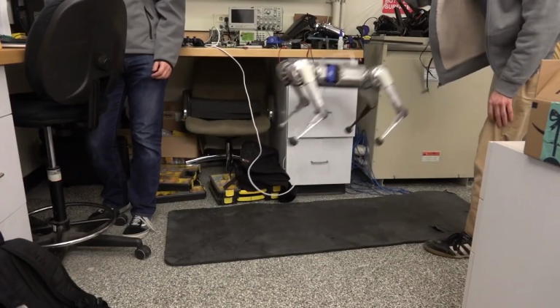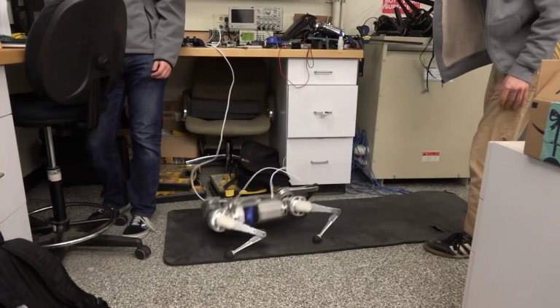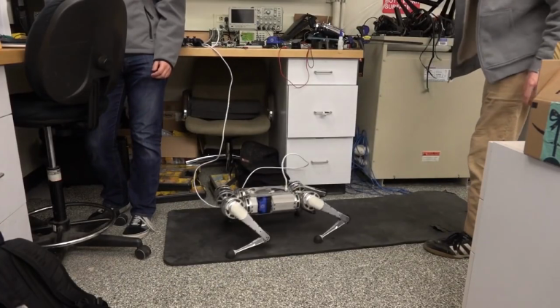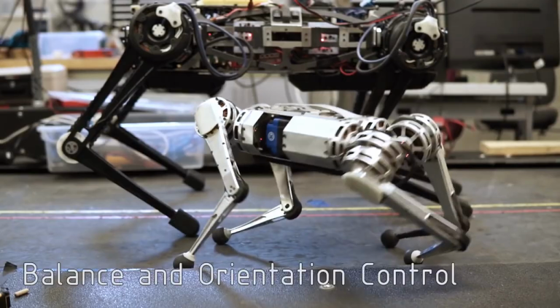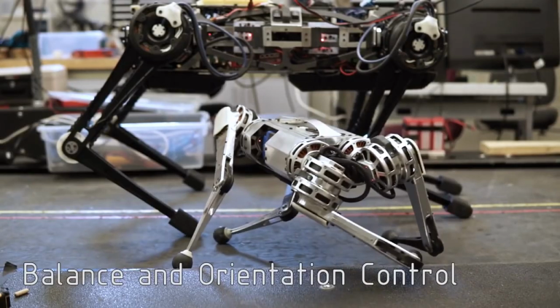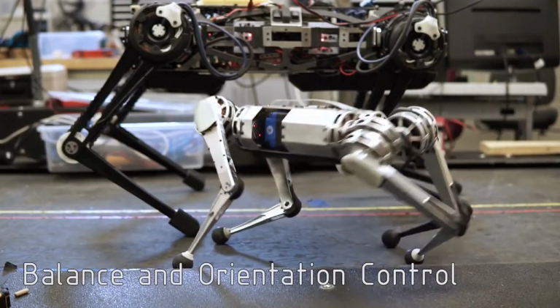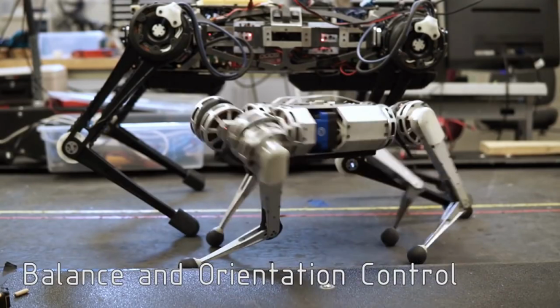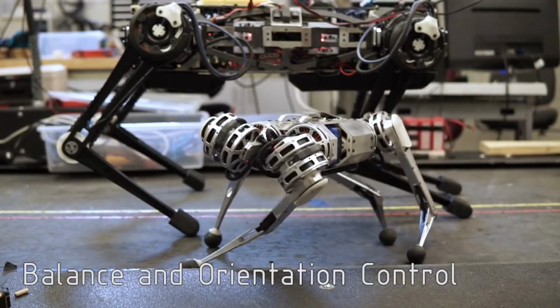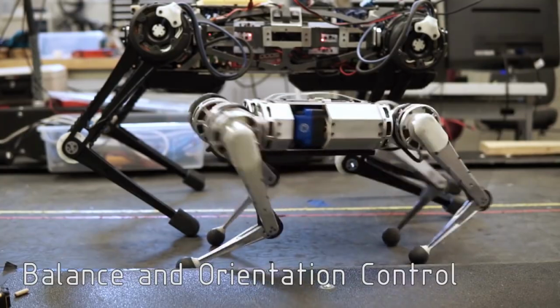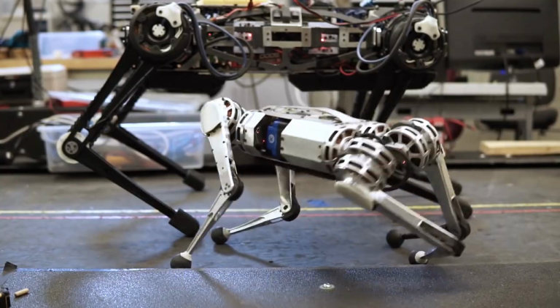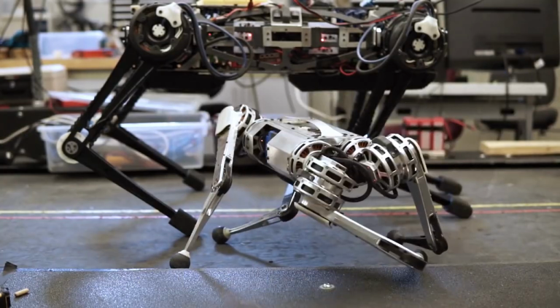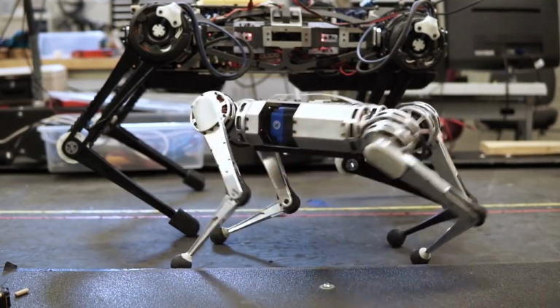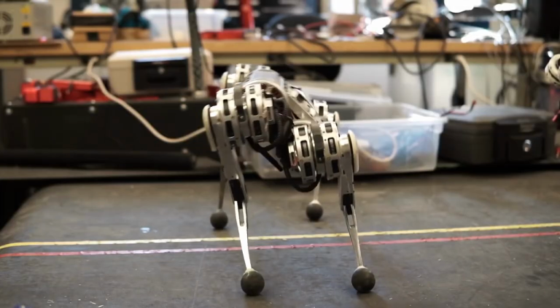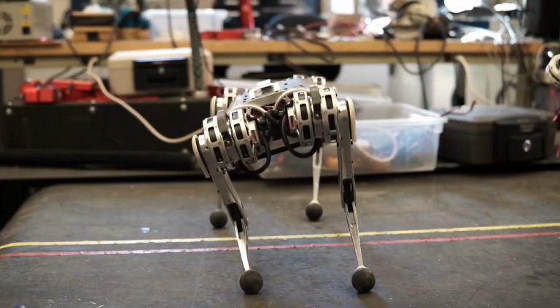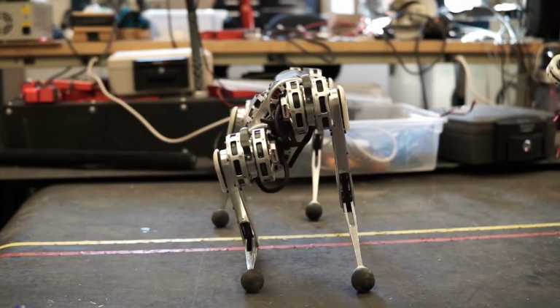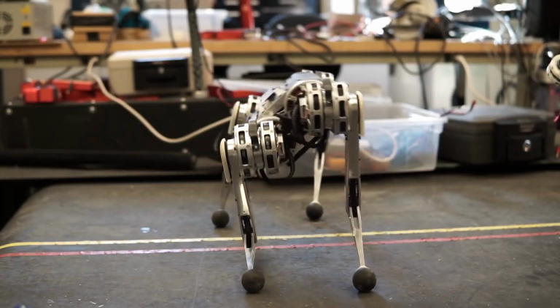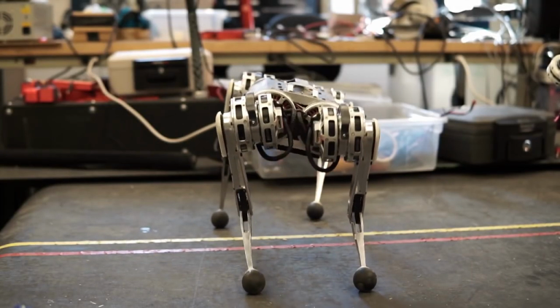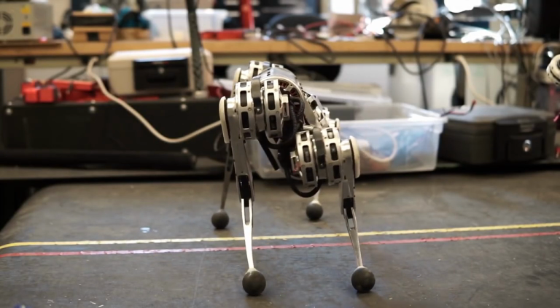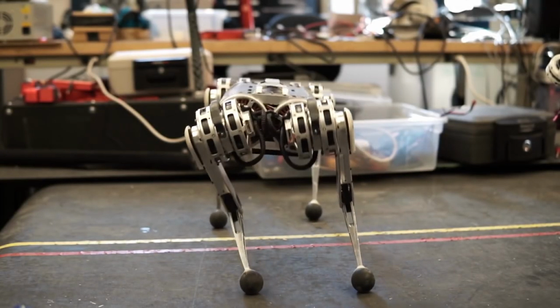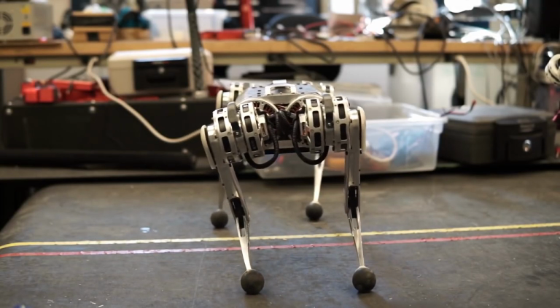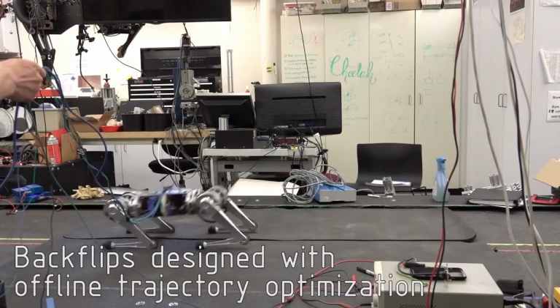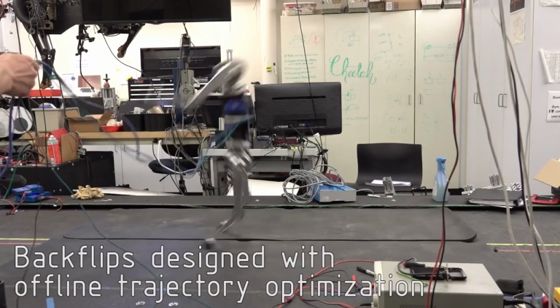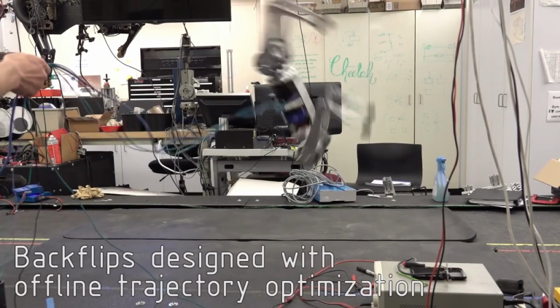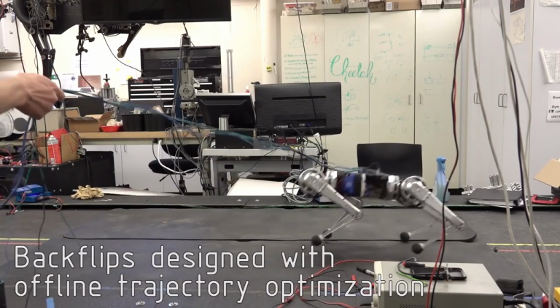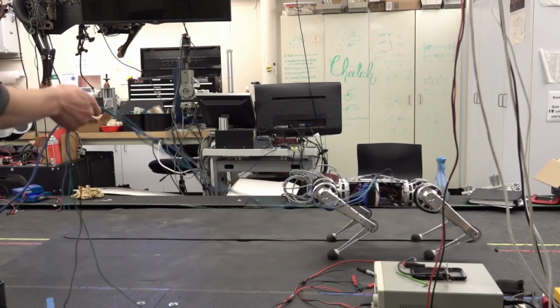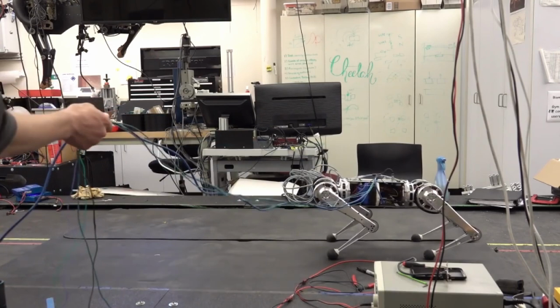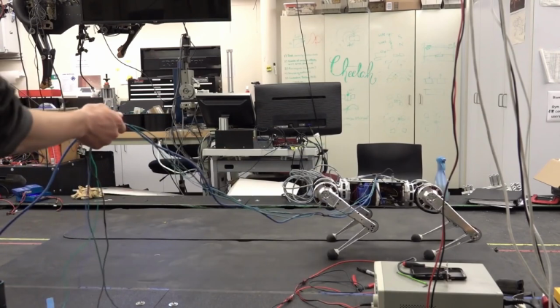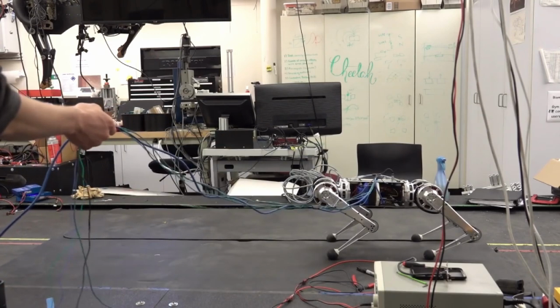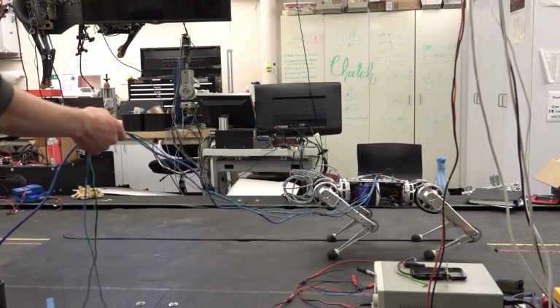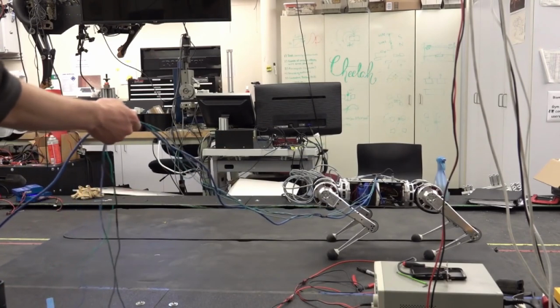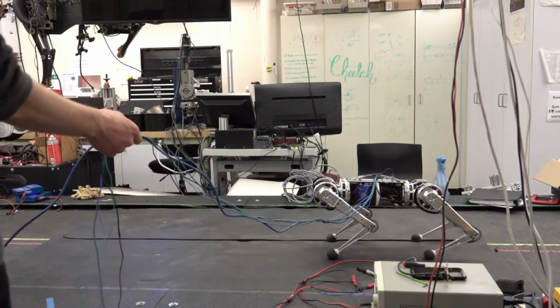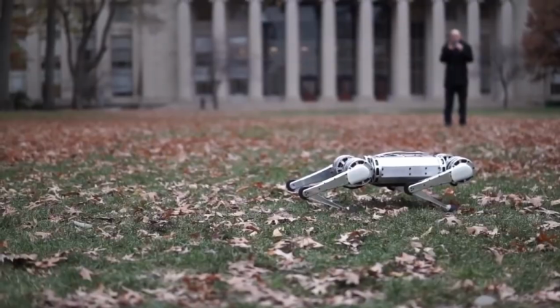Next, the researchers threw the Cheetah to test its ability to land, and then it performed a few backflips for the crowd. One woman was particularly happy with it.